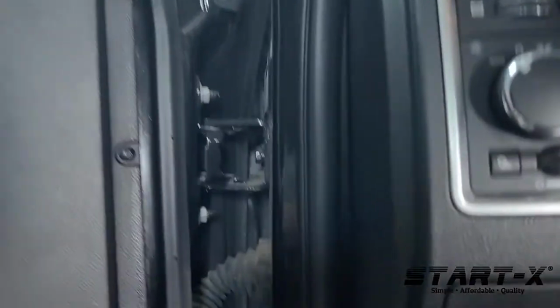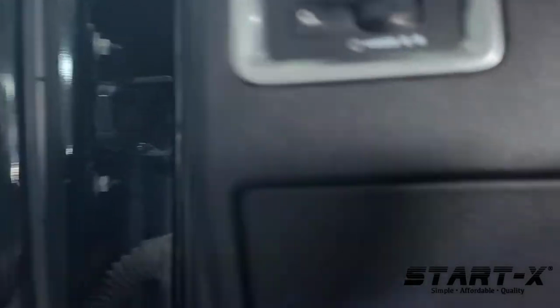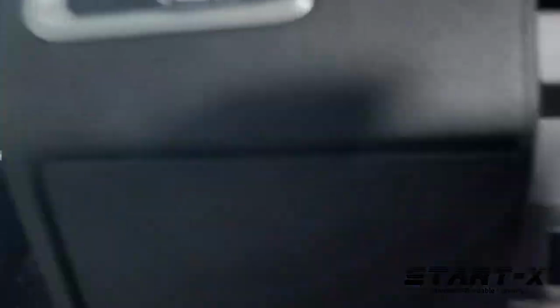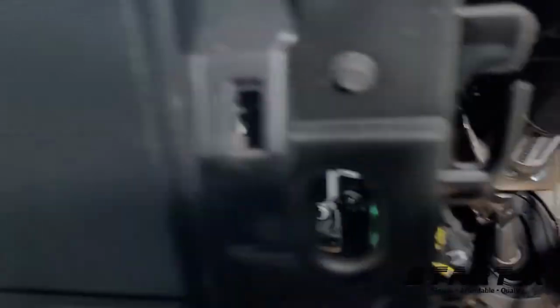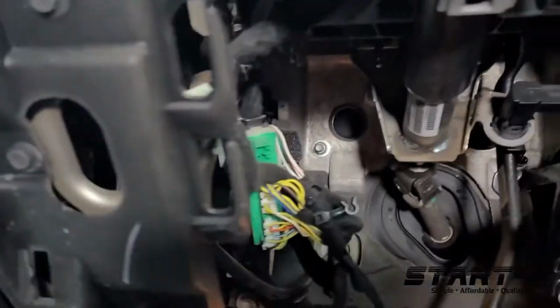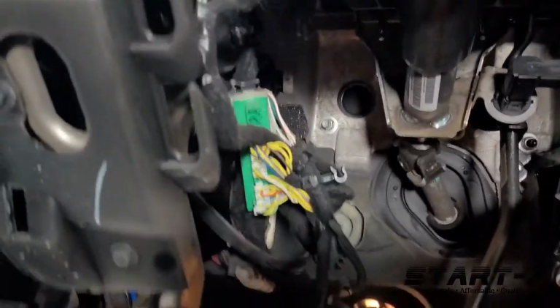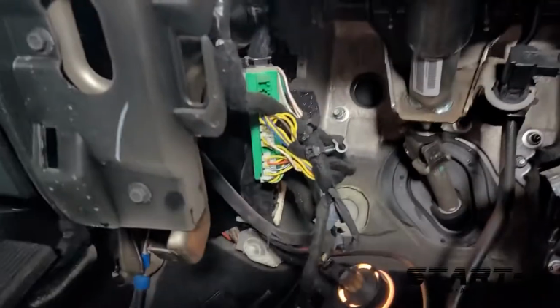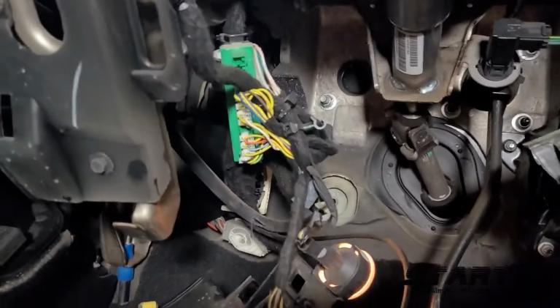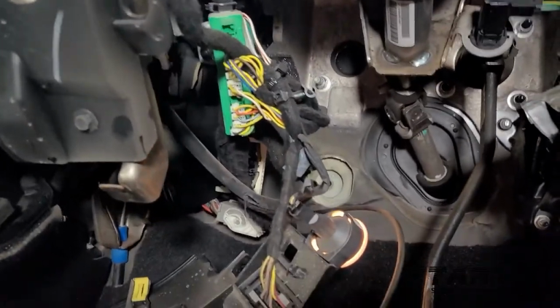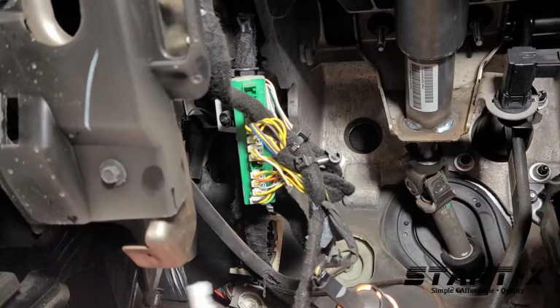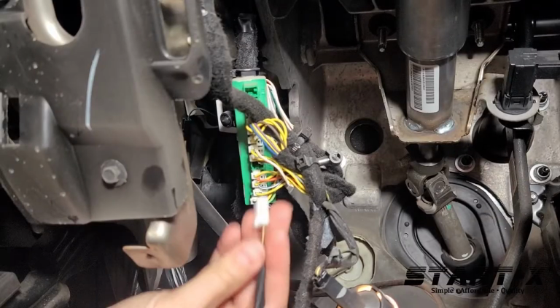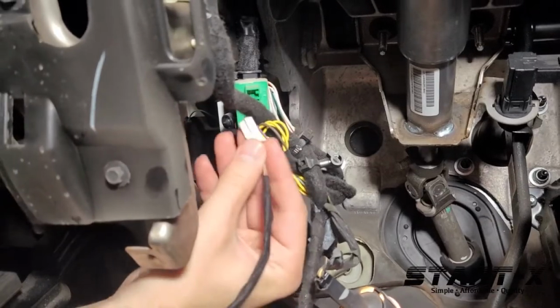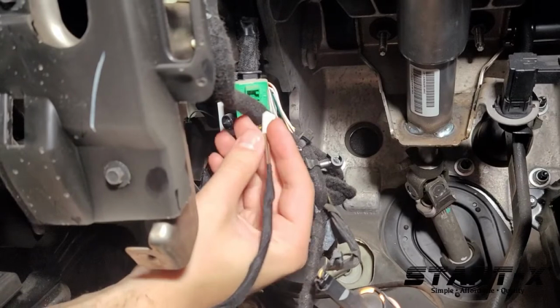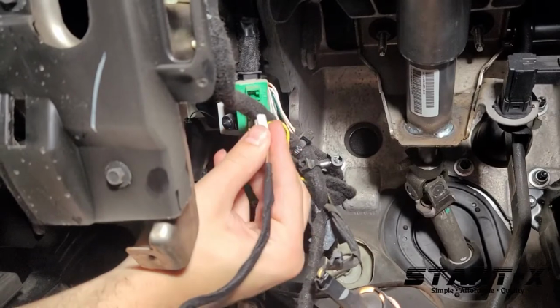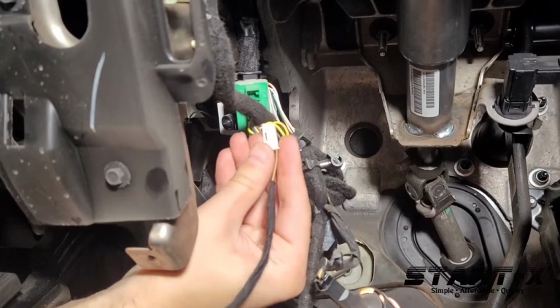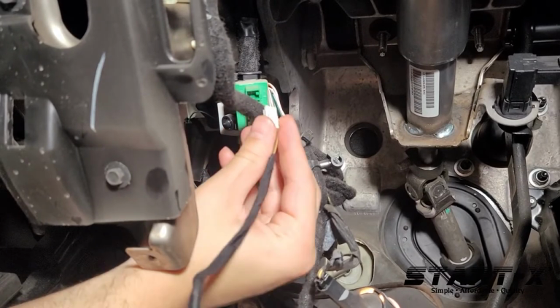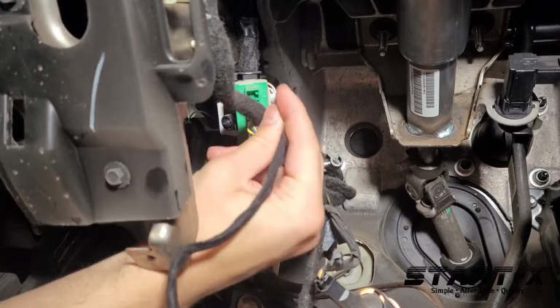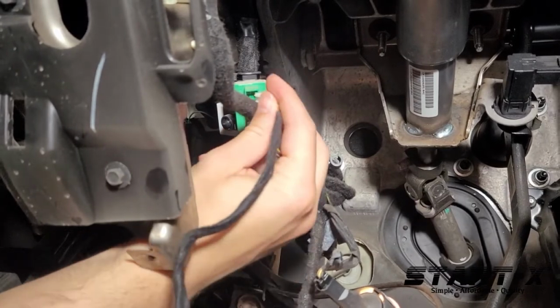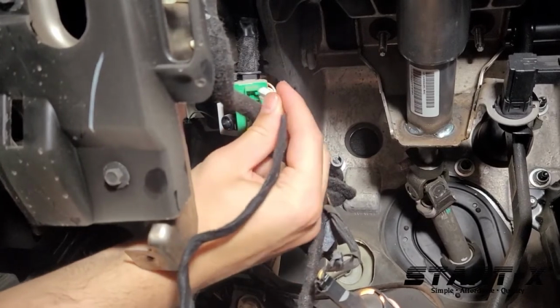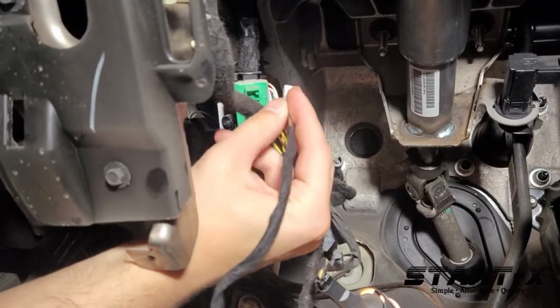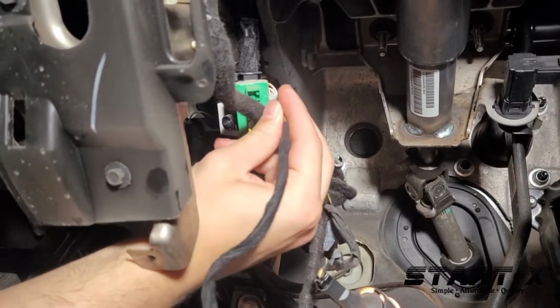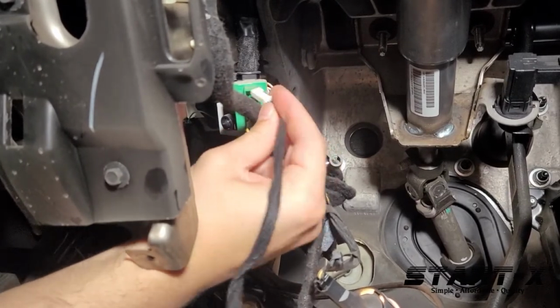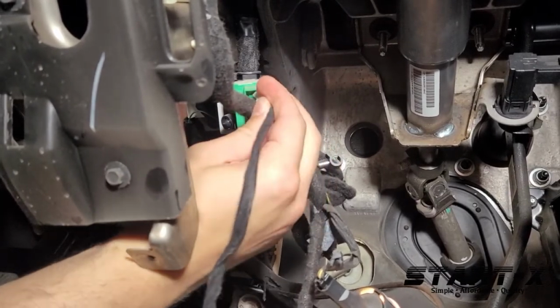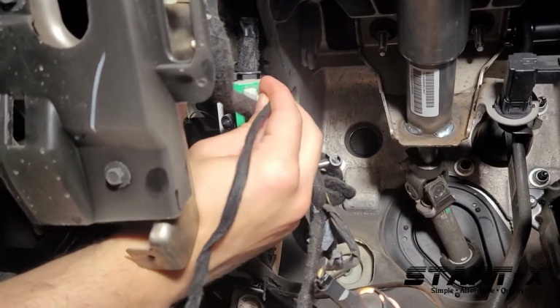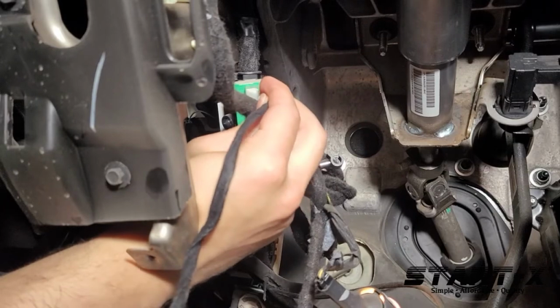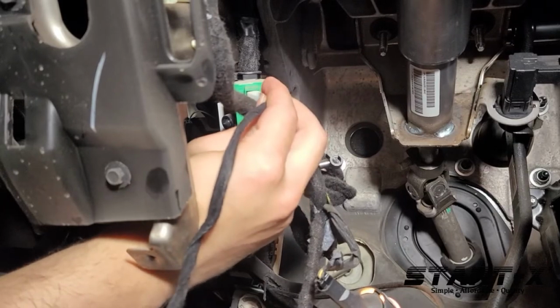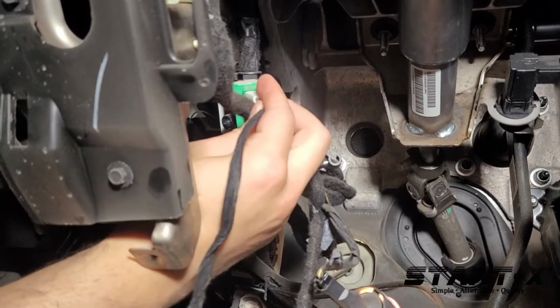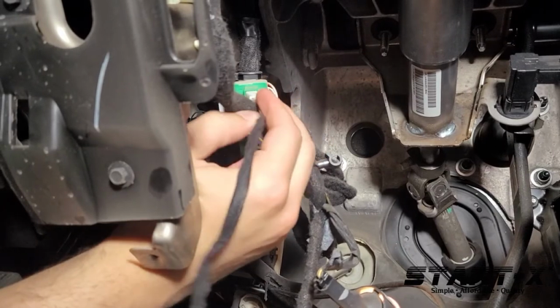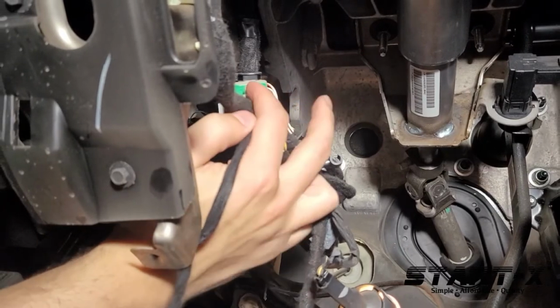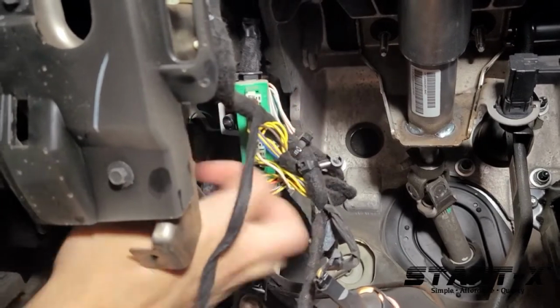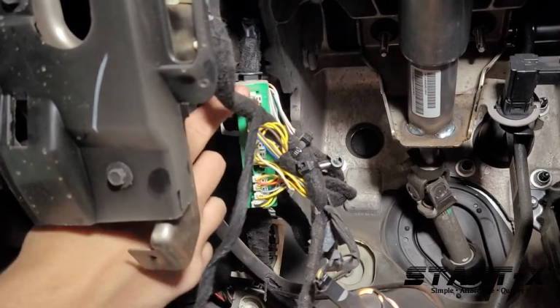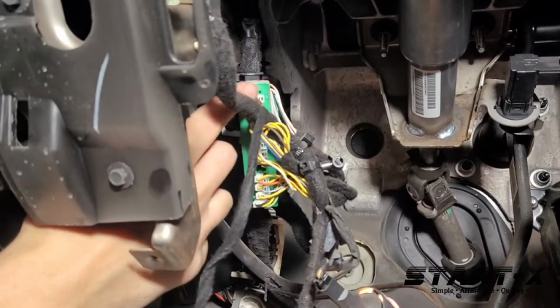Now we're gonna go to the CAN connections. It's gonna be right in front of you. It's just one row of these green connectors. You're just gonna look for any empty slot, insert the white connection right into there. Make sure it's plugged in all the way.